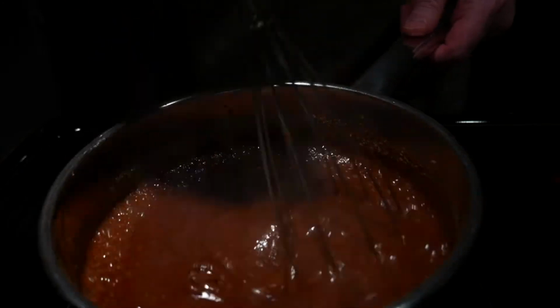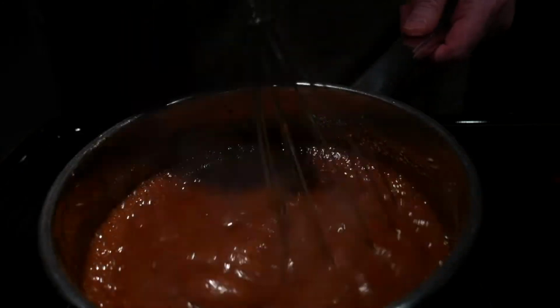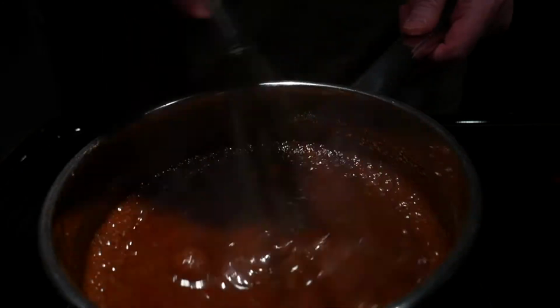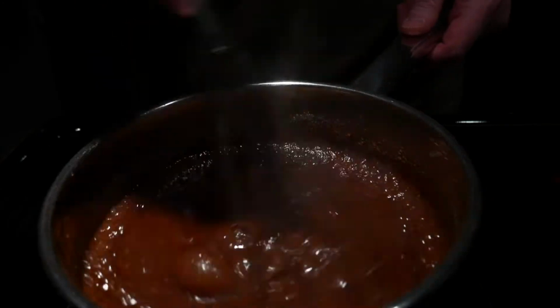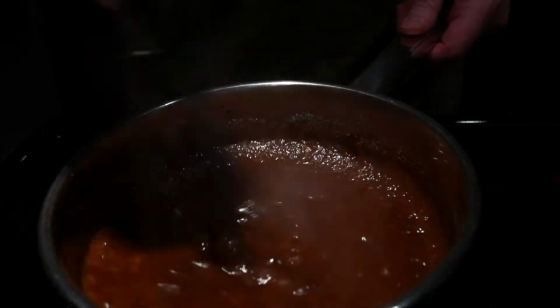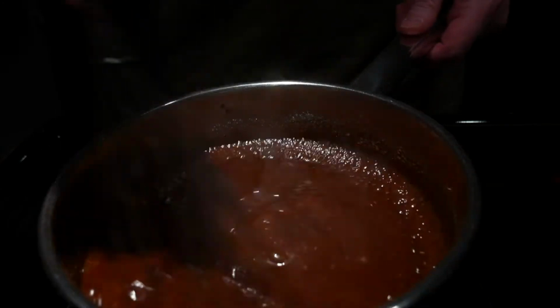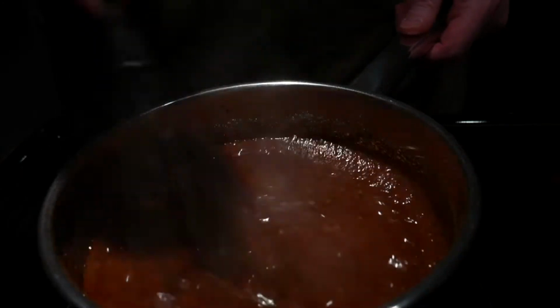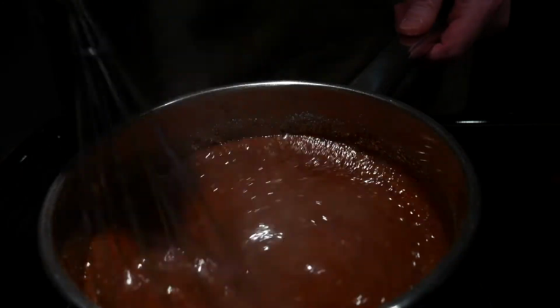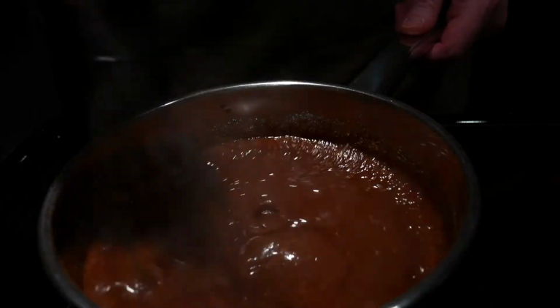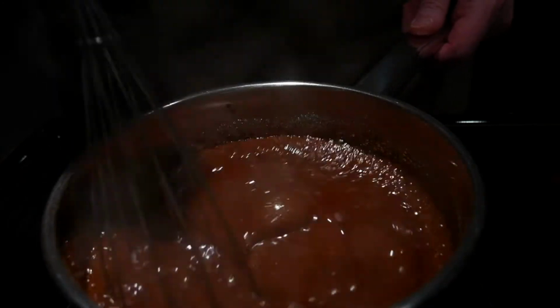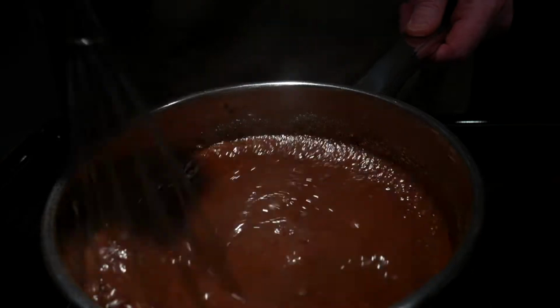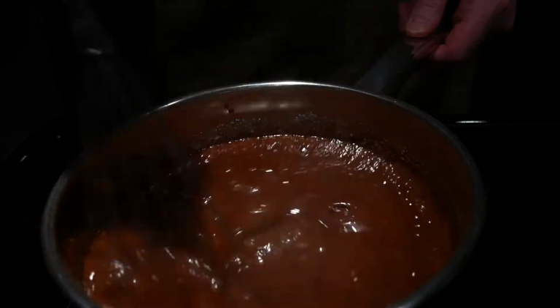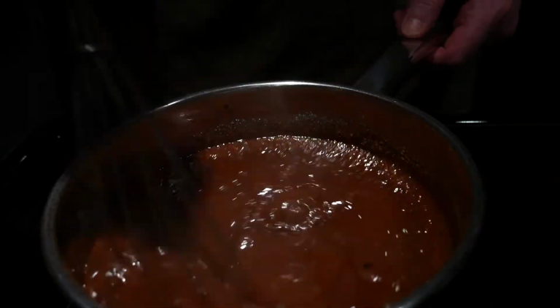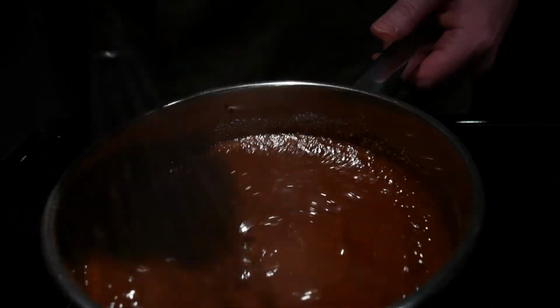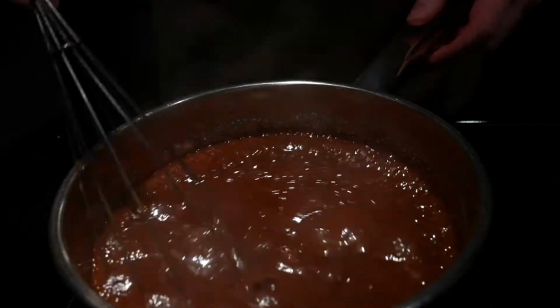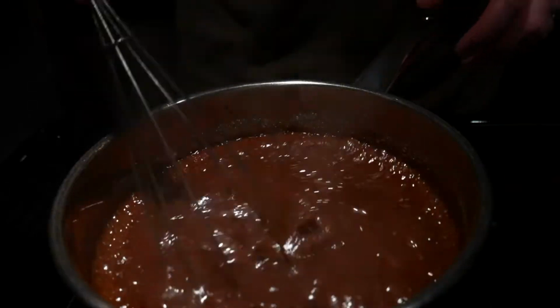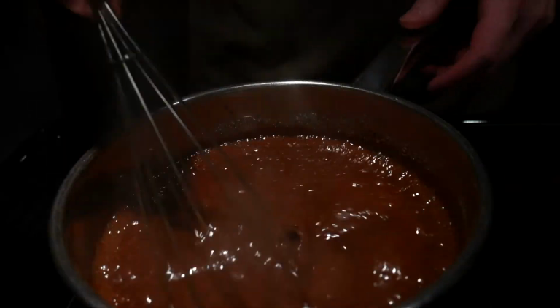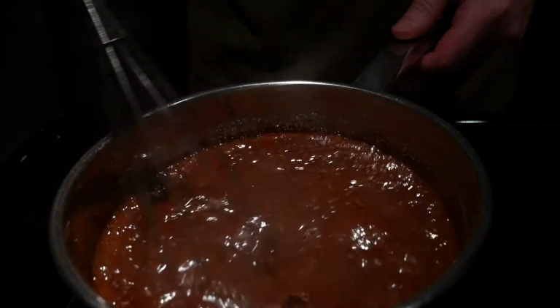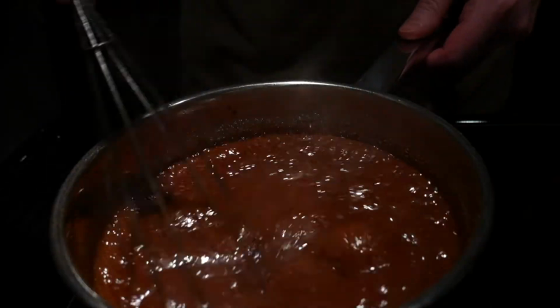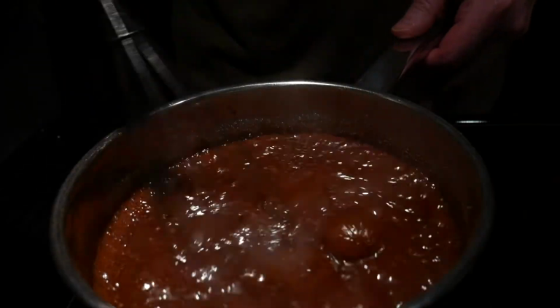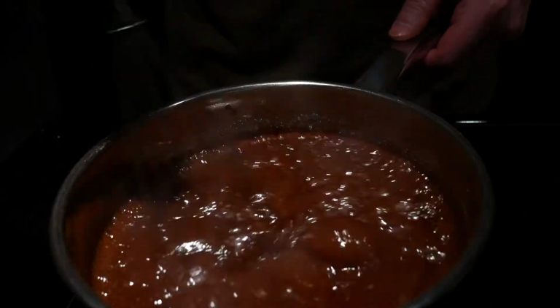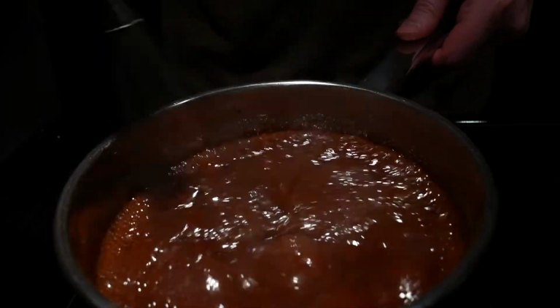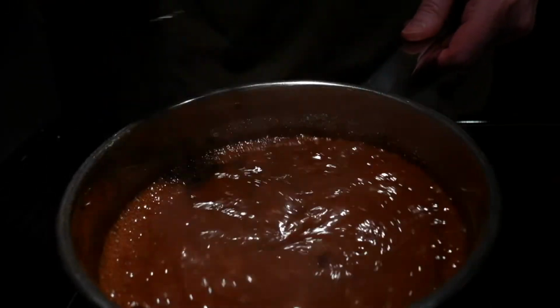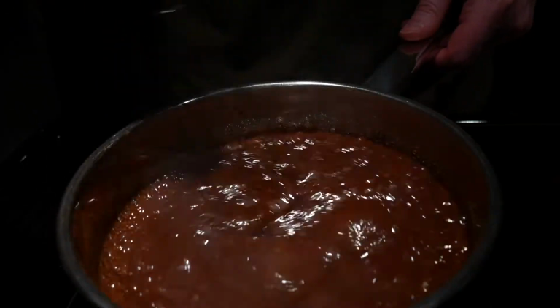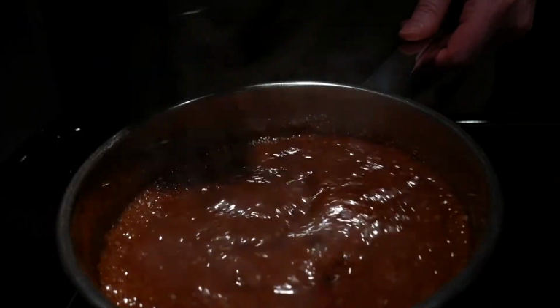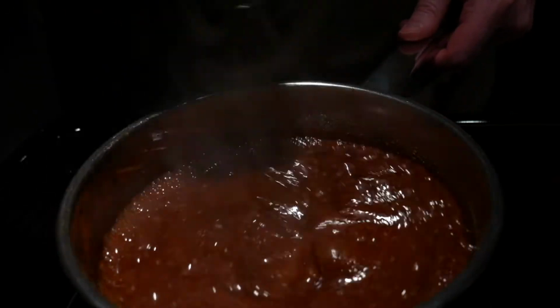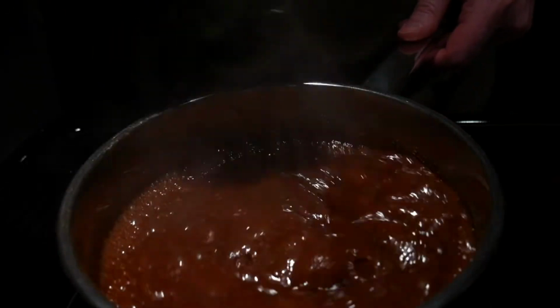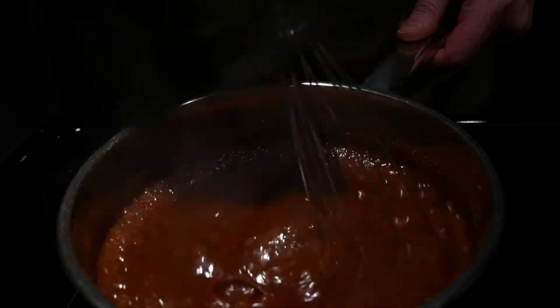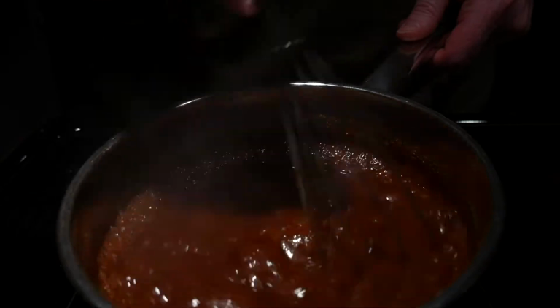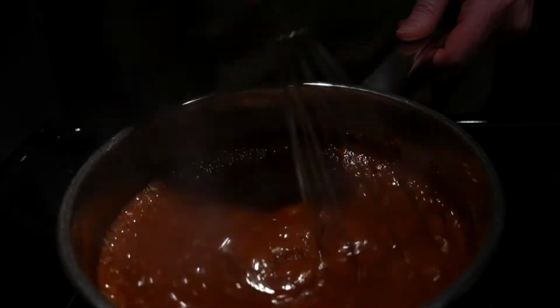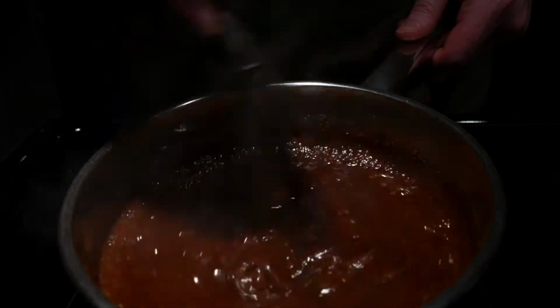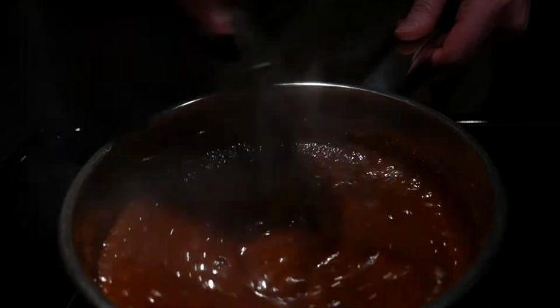Add our vanilla extract, our peanut butter, and our oats. What you don't want to do is leave this on longer than 60 seconds because you do not want this mixture to burn.